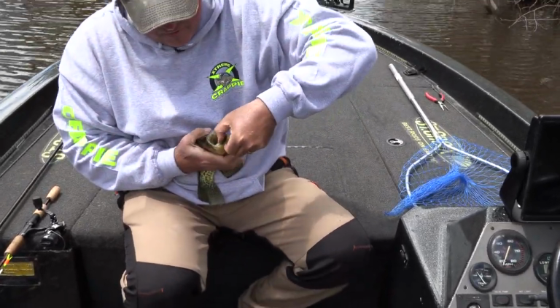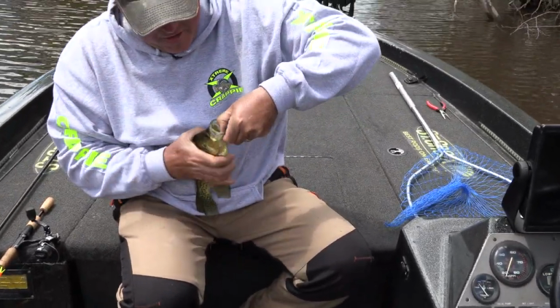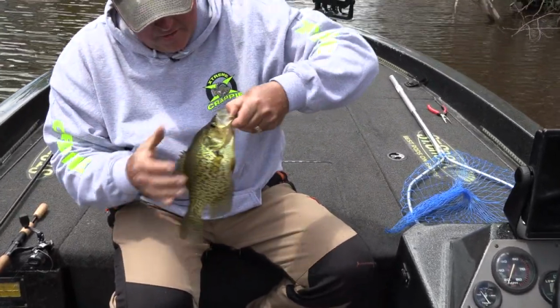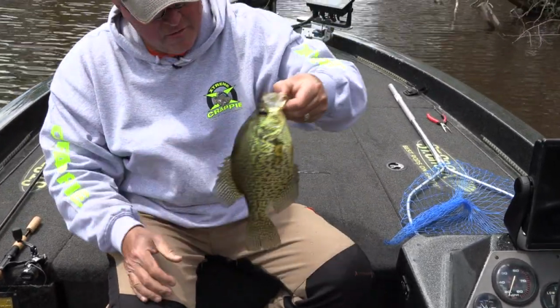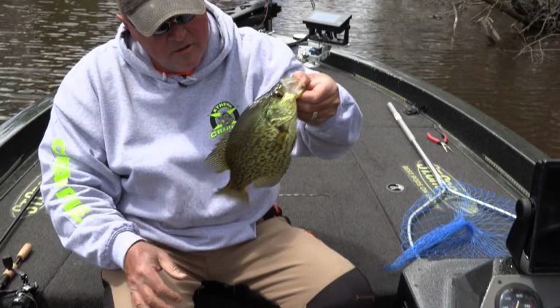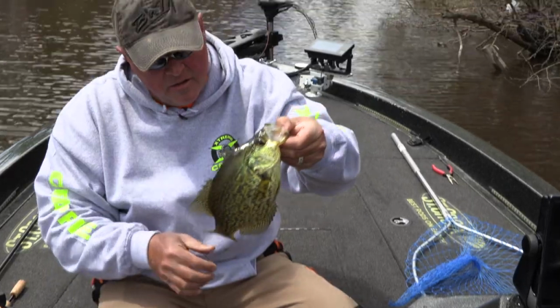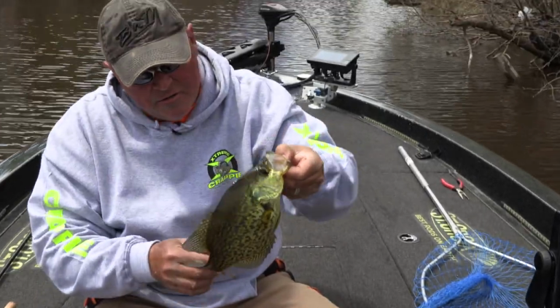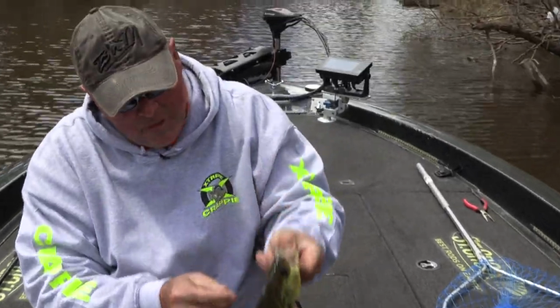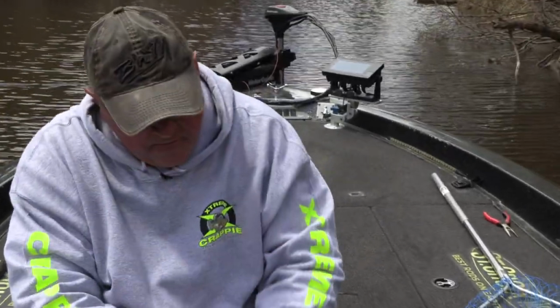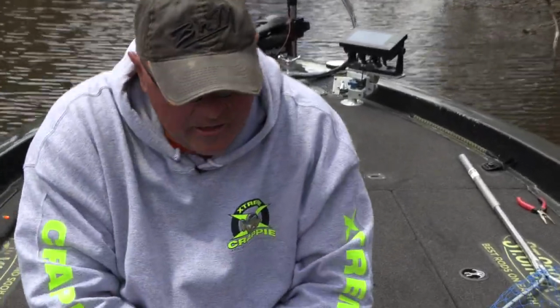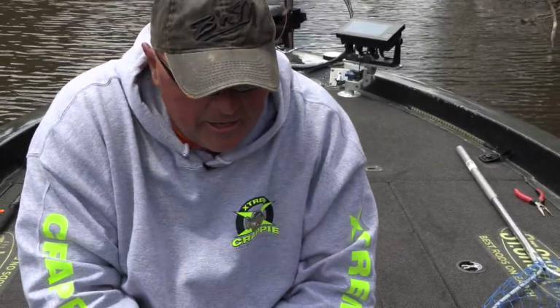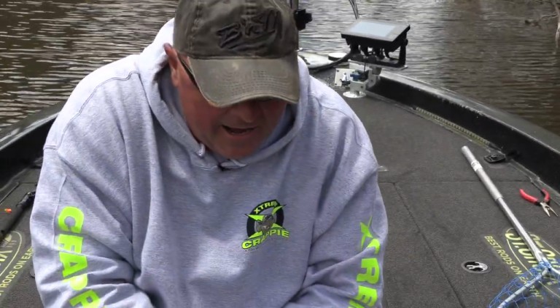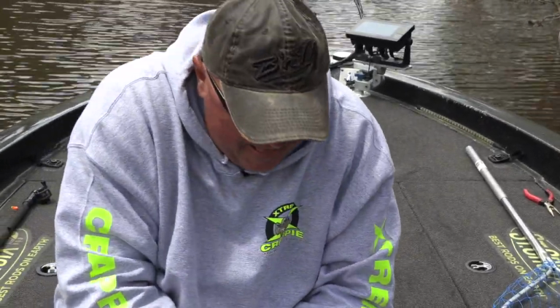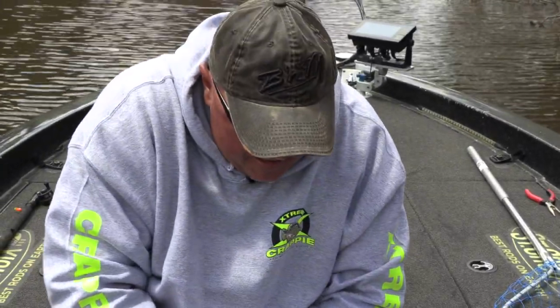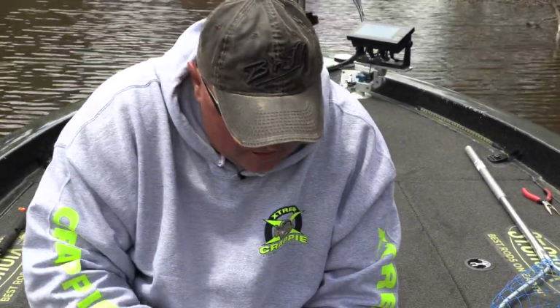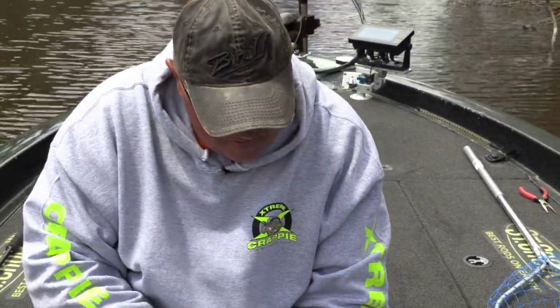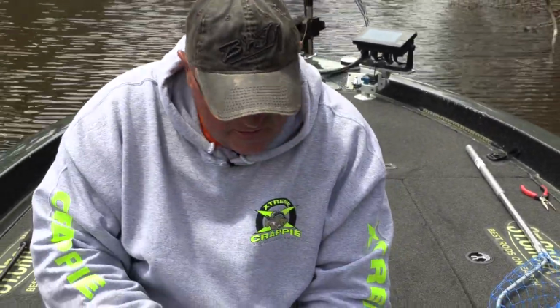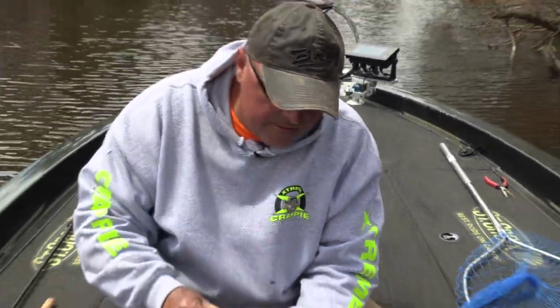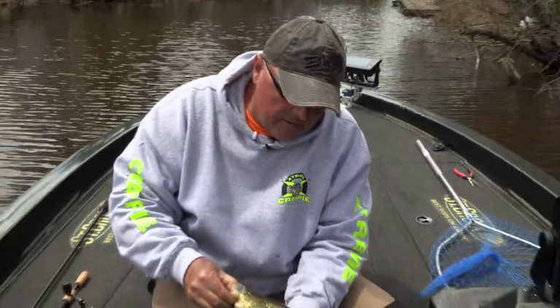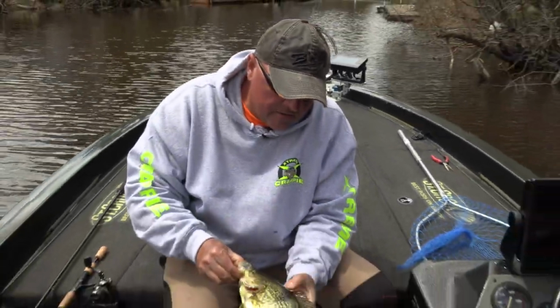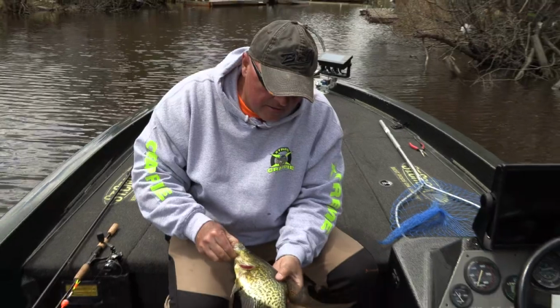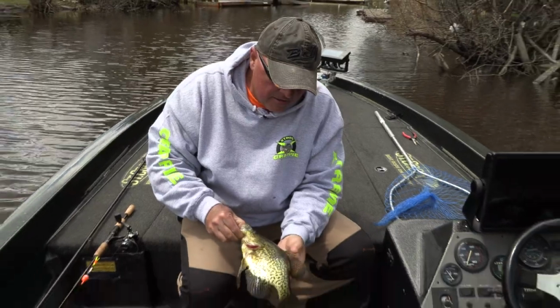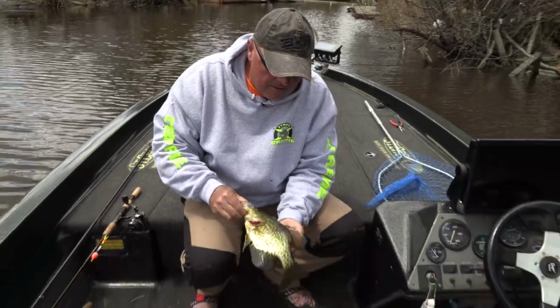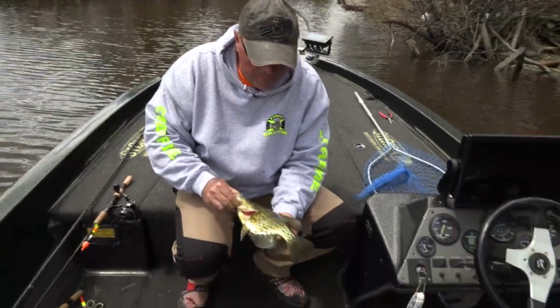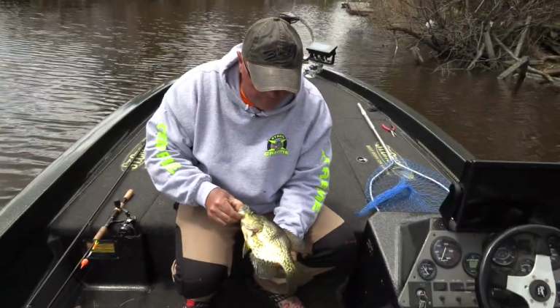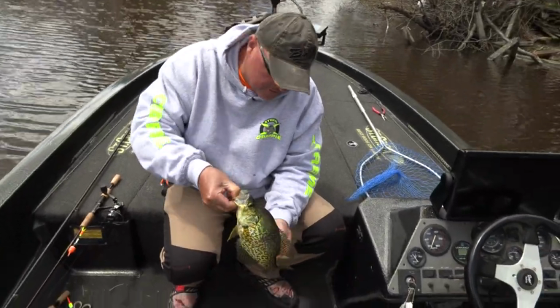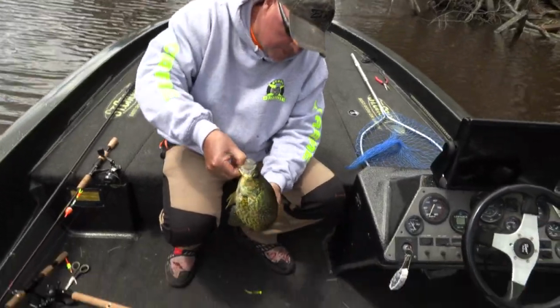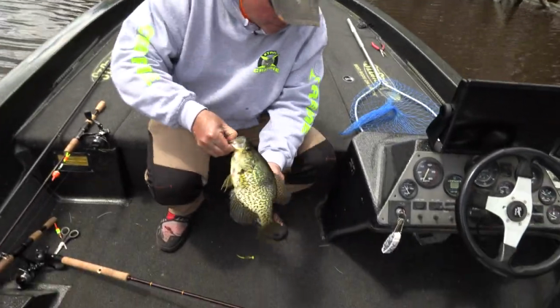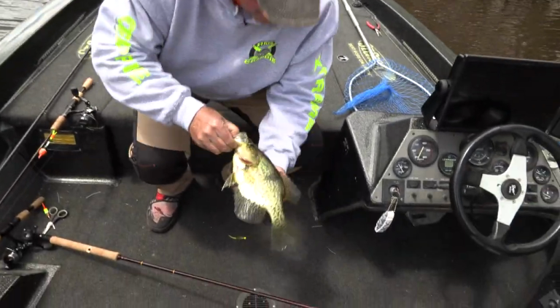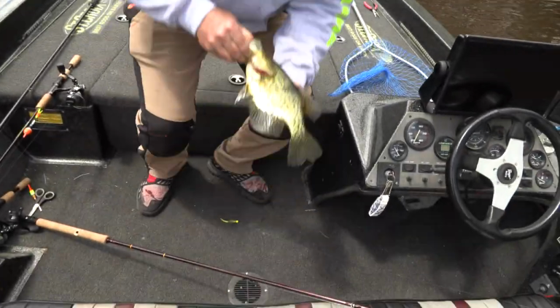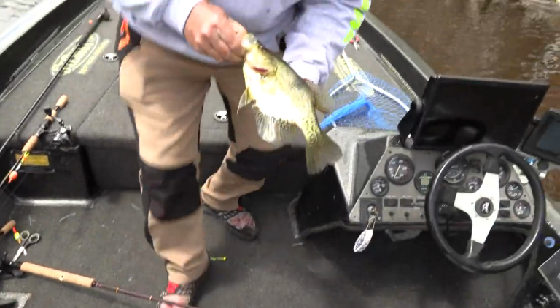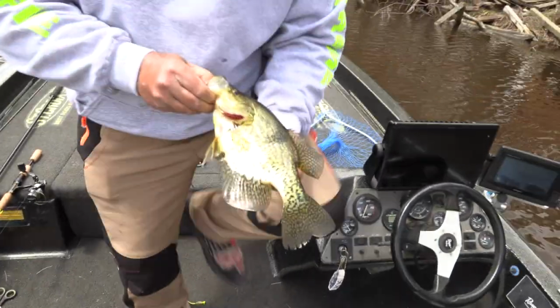Wow, man. Nice crappie. Look at that — he got attacked. Look at his scales. Got away from some pike or something. Wow. Let's put him in there.